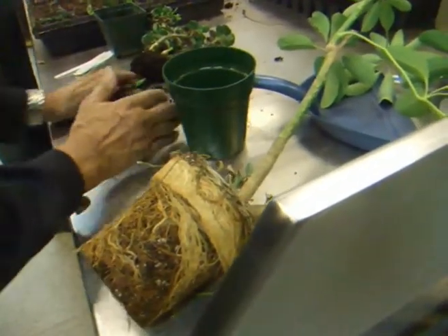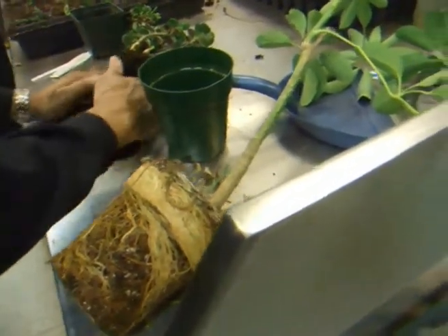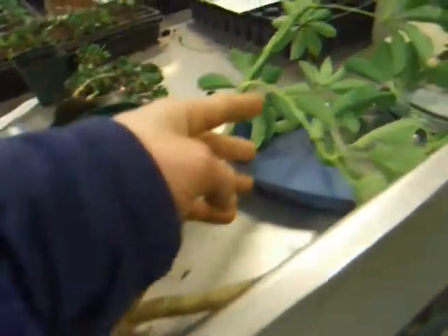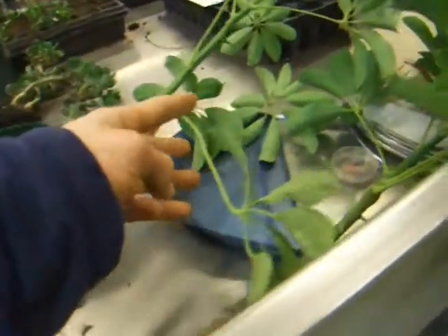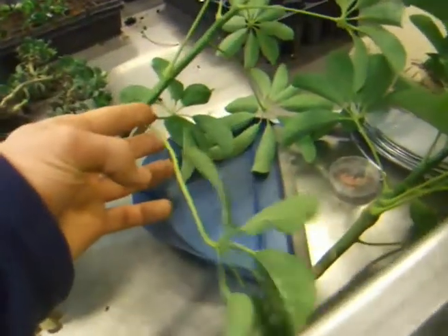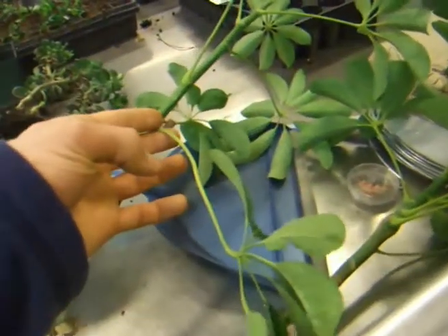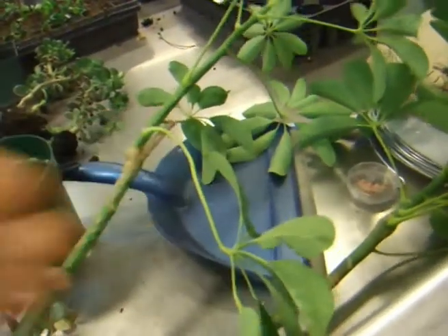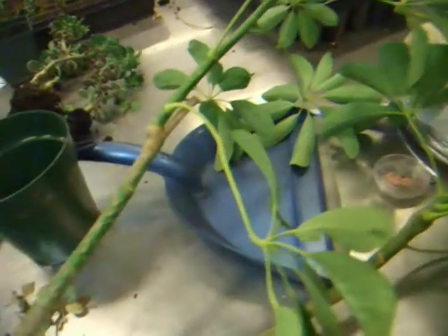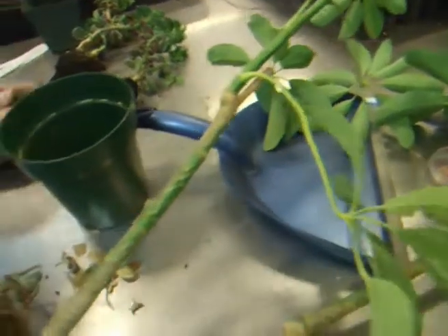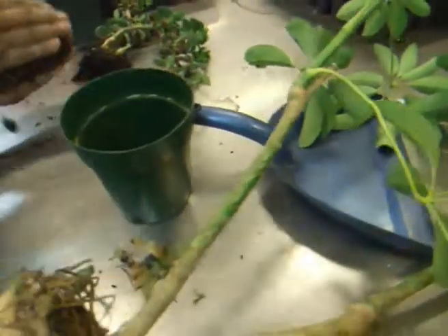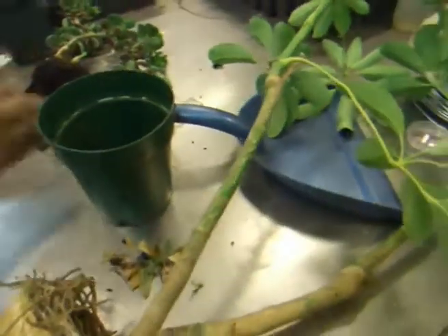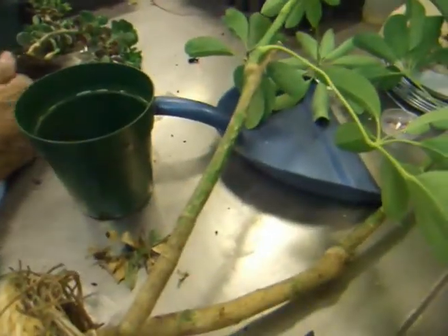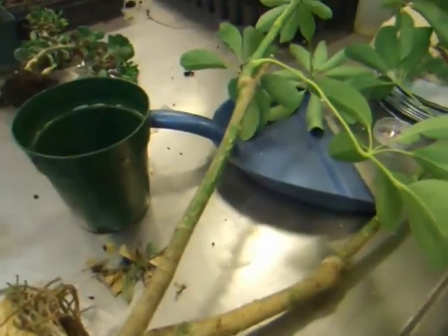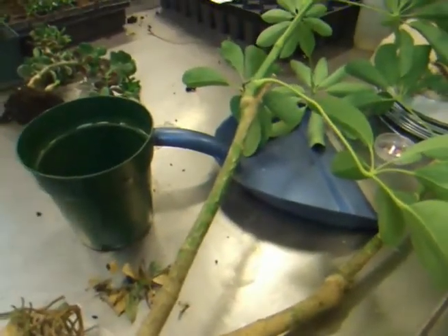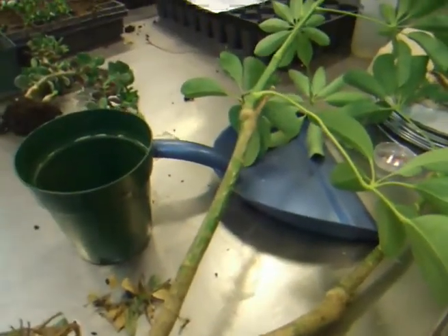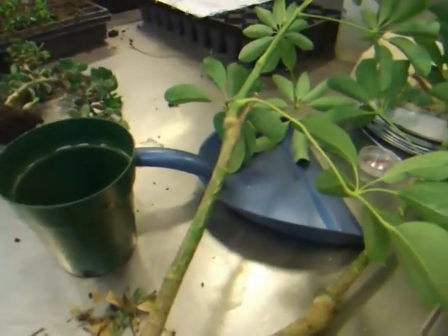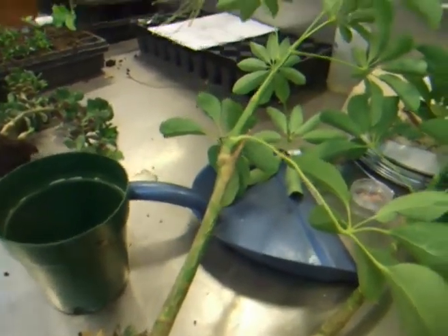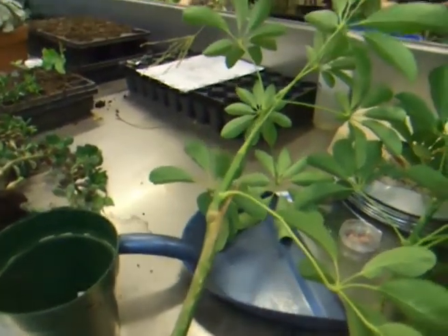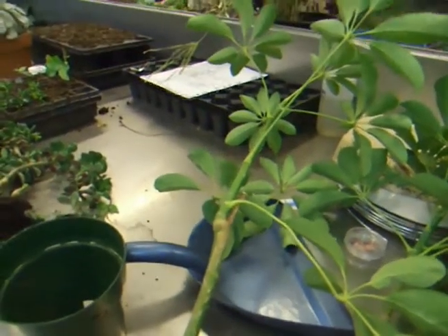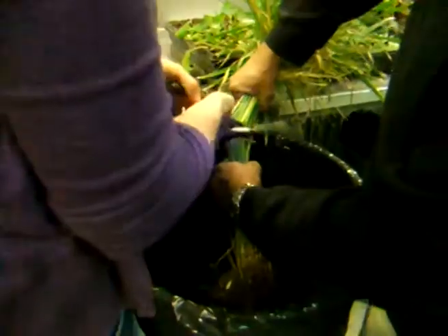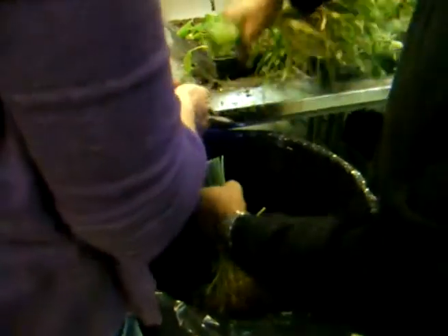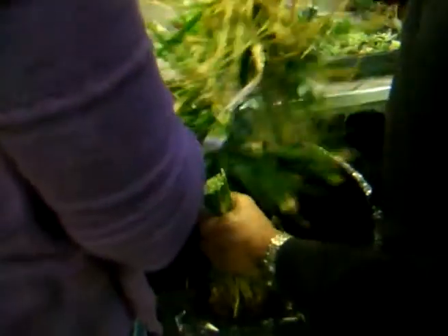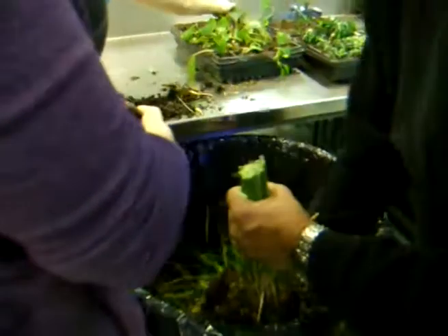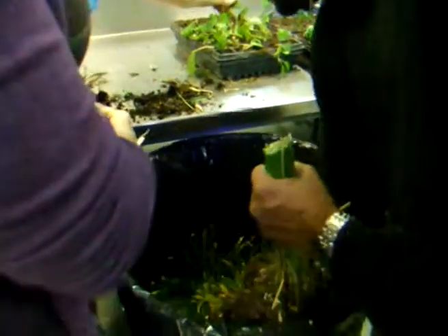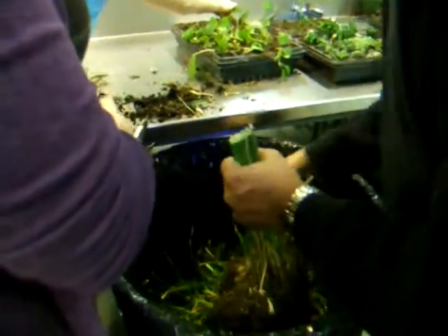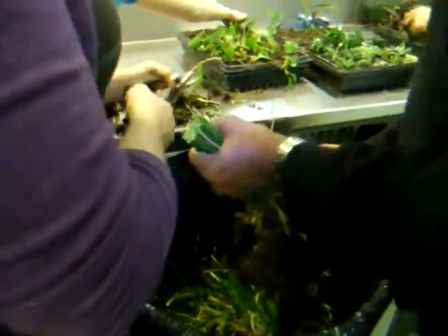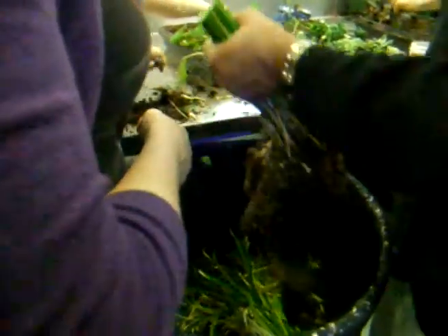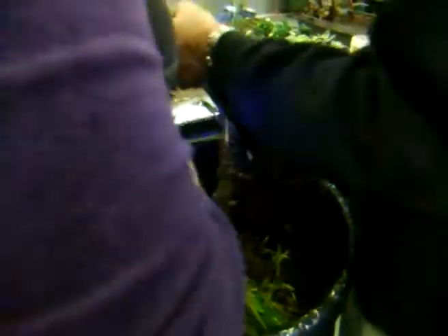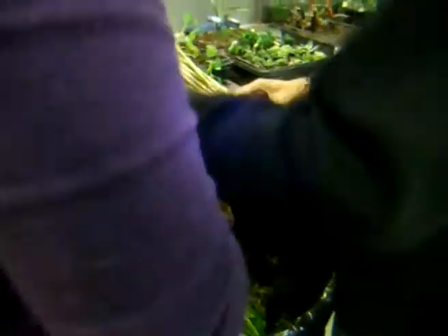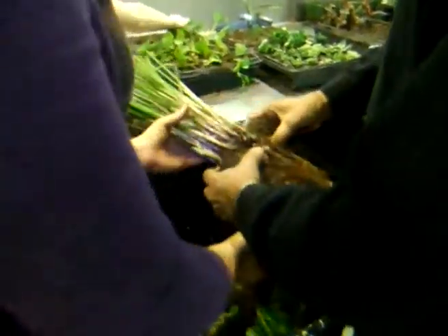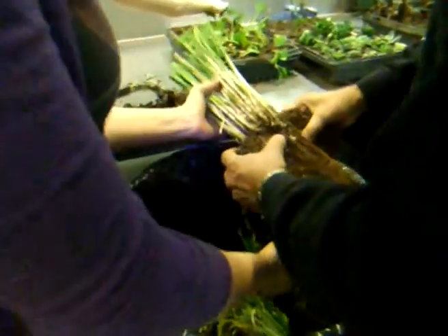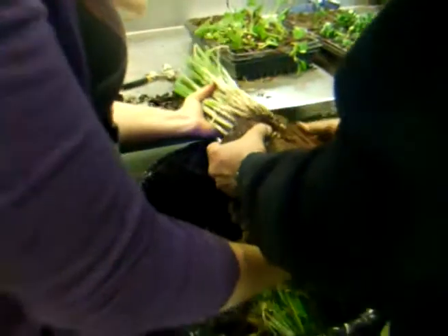Can you propagate this by cutting? Cutting the leaf is not much good, and neither is the top — only from the seed, or from the root.